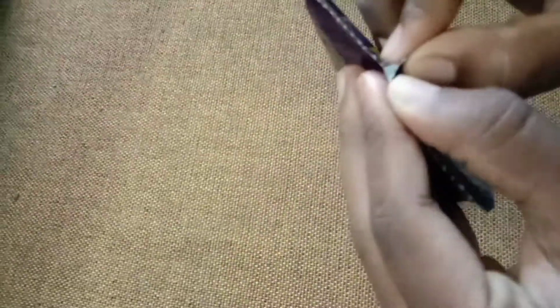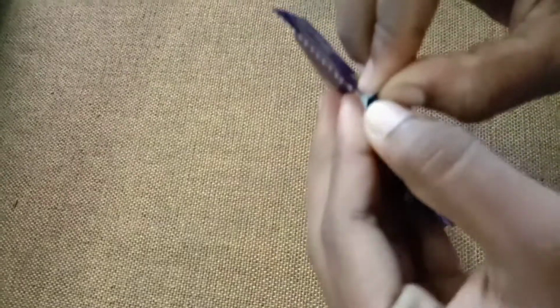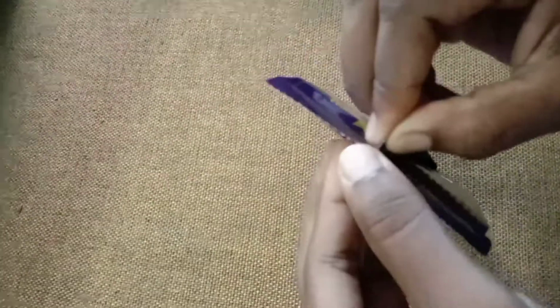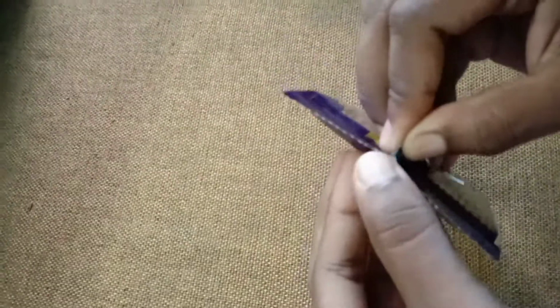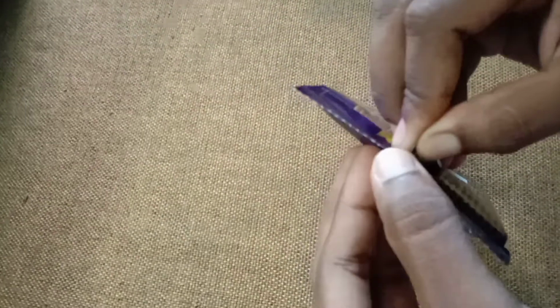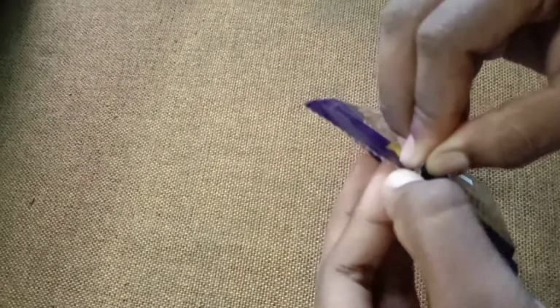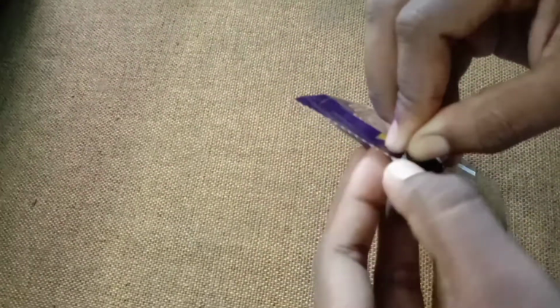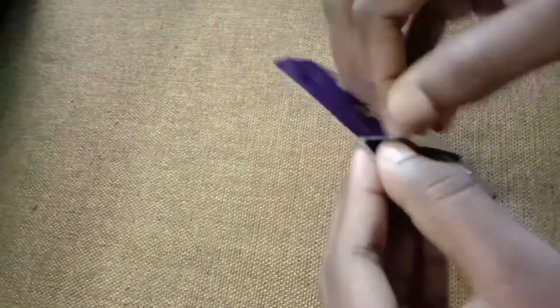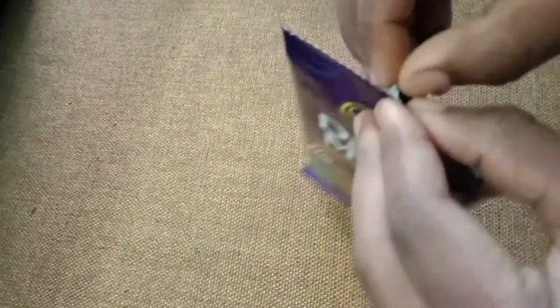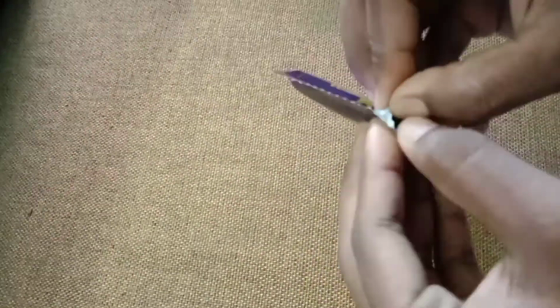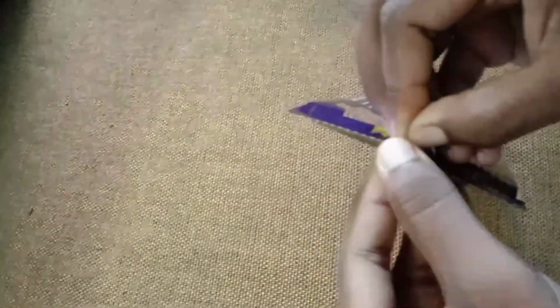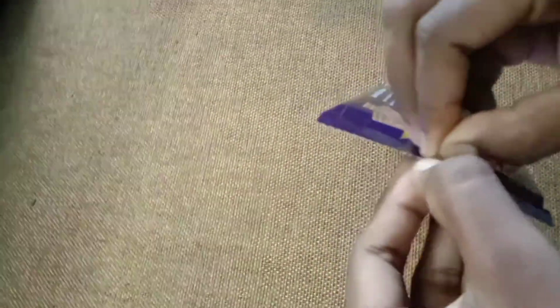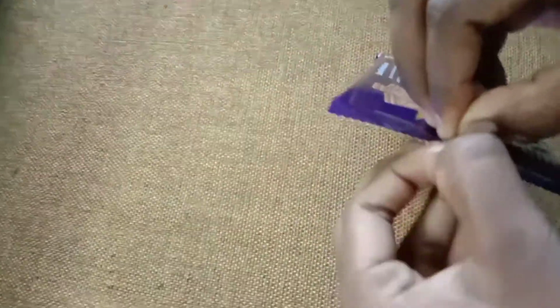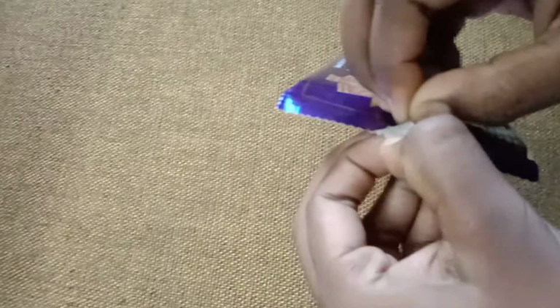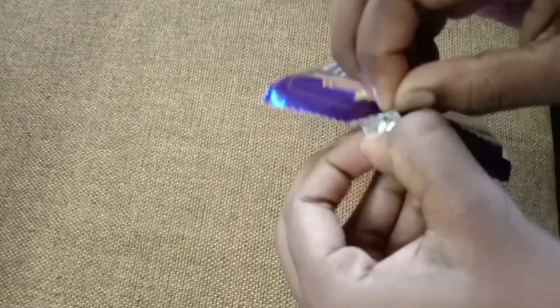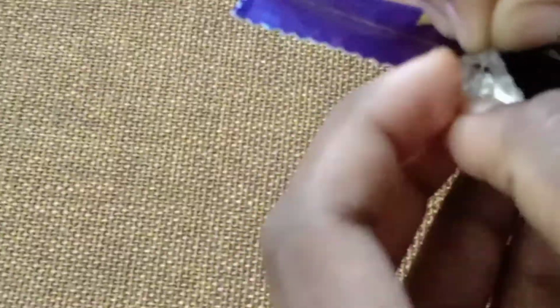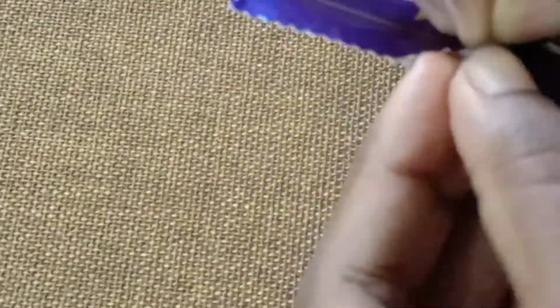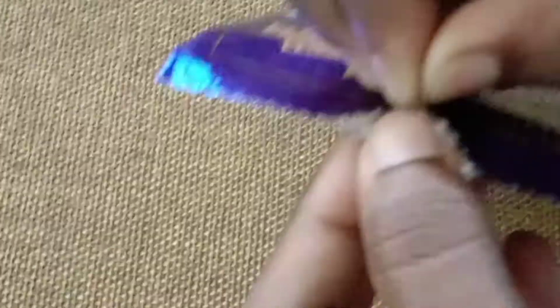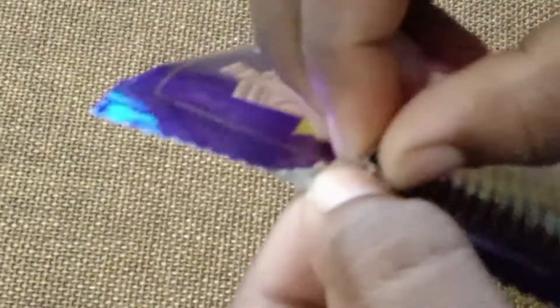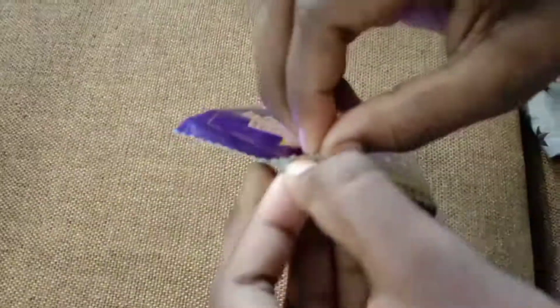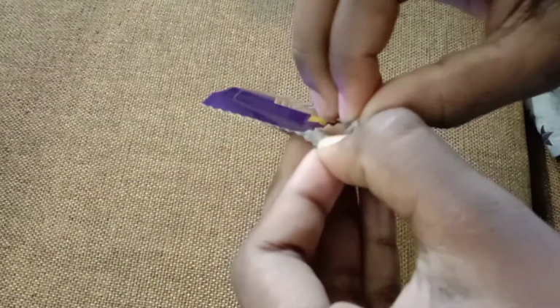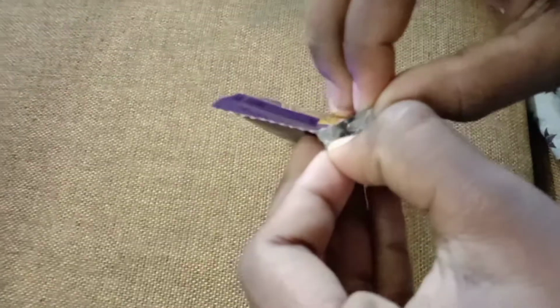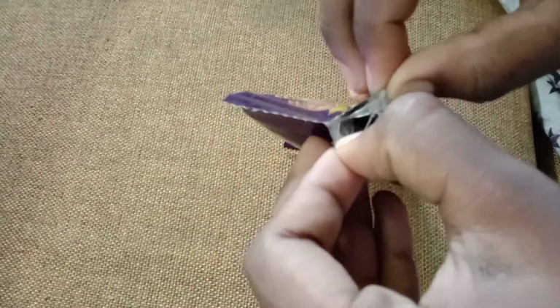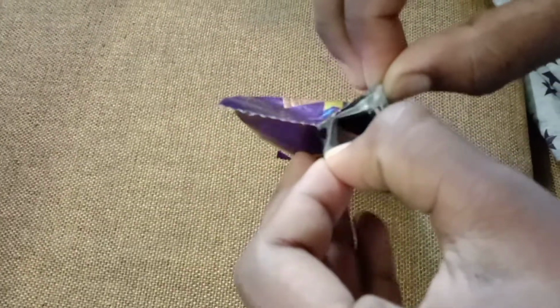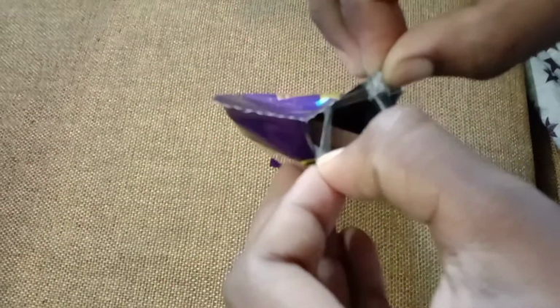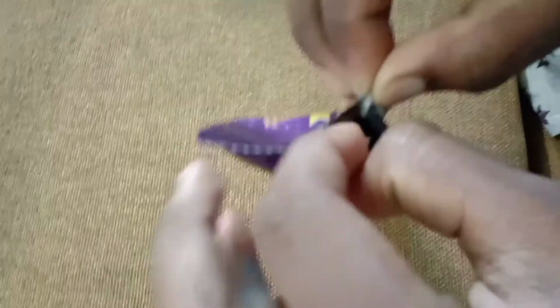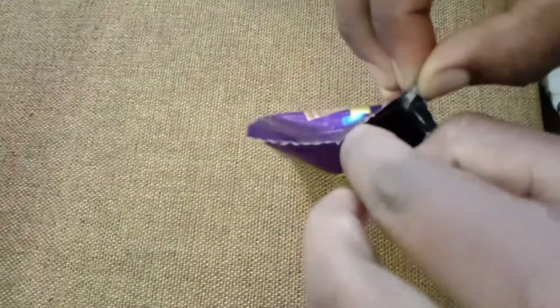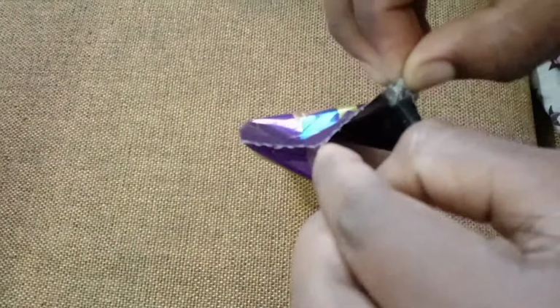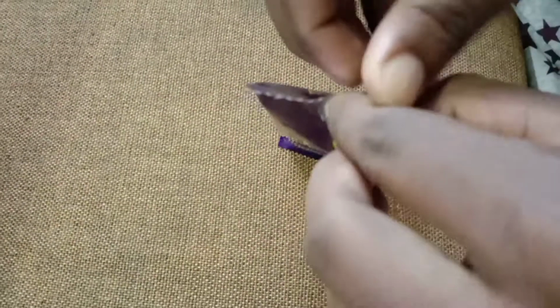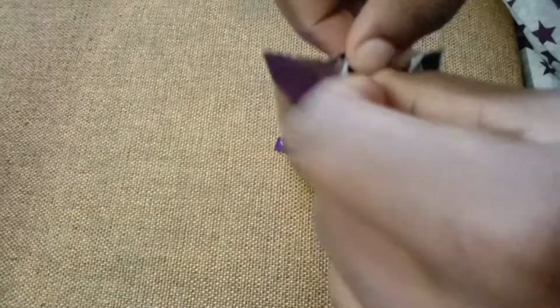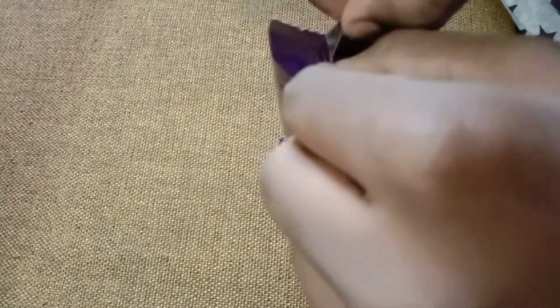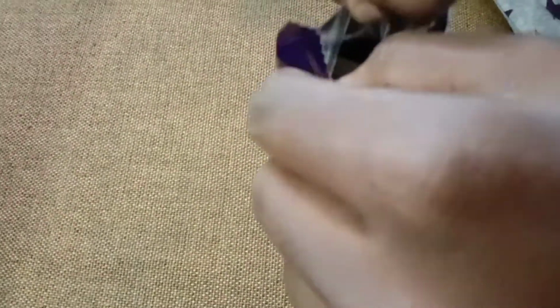I want to keep it with my hand. I'm going to put it in the head. I'm going to put it in the back. Okay?